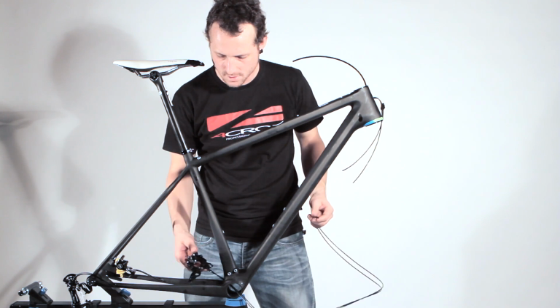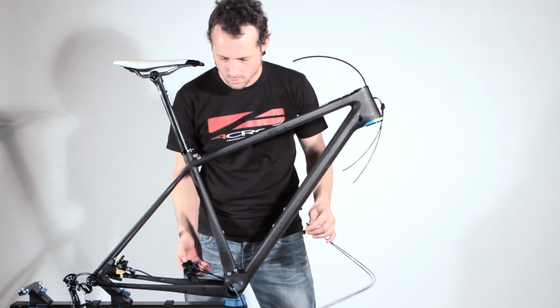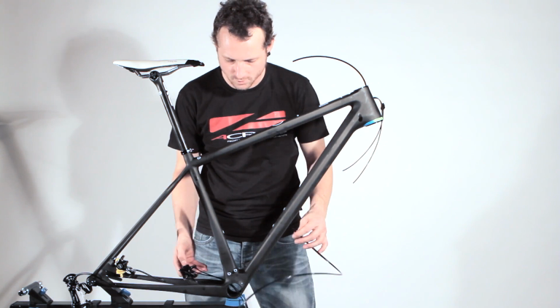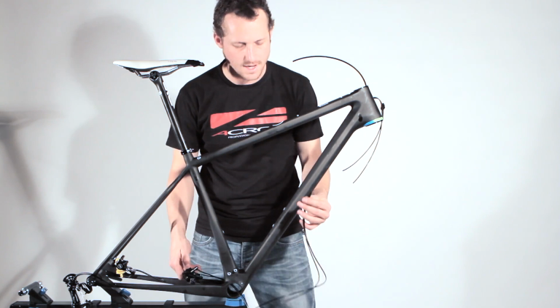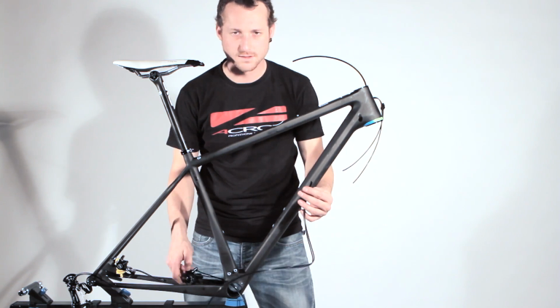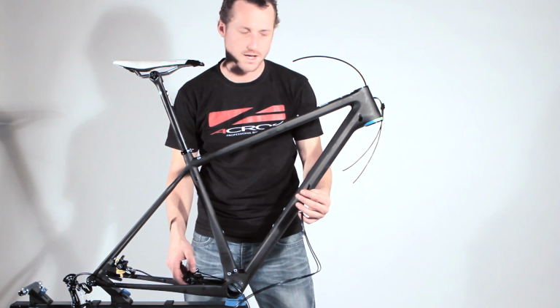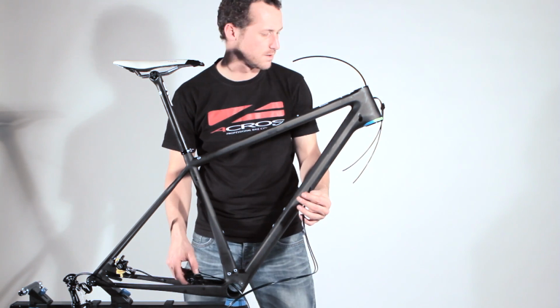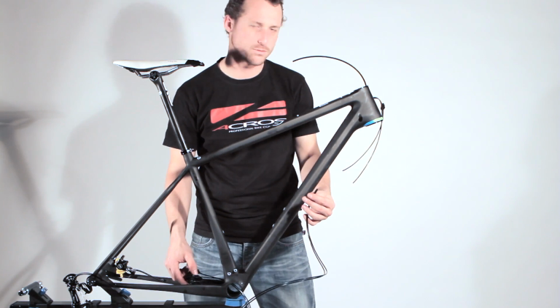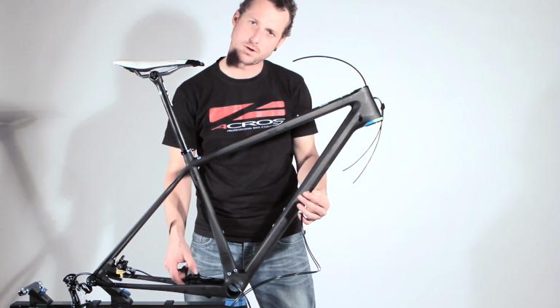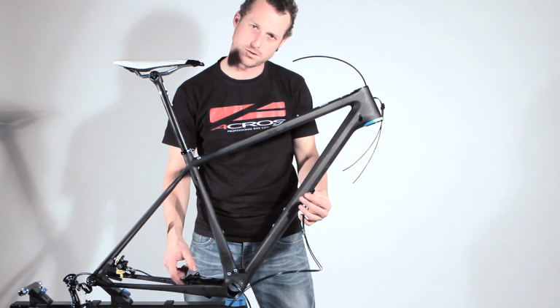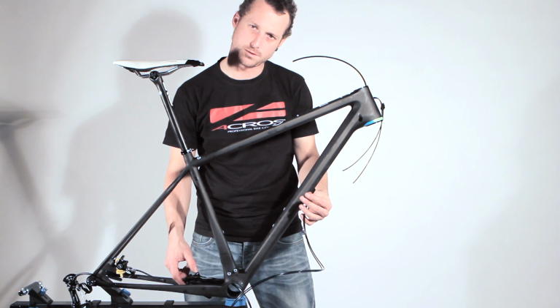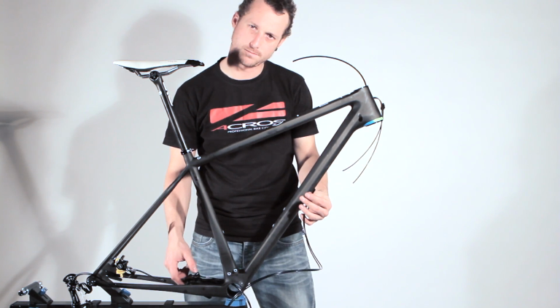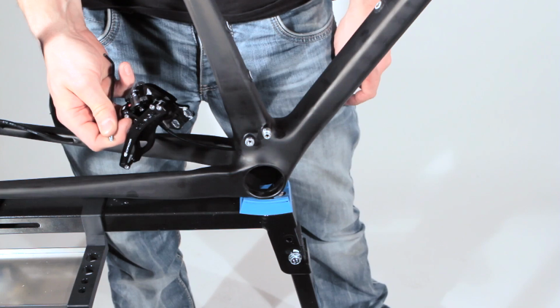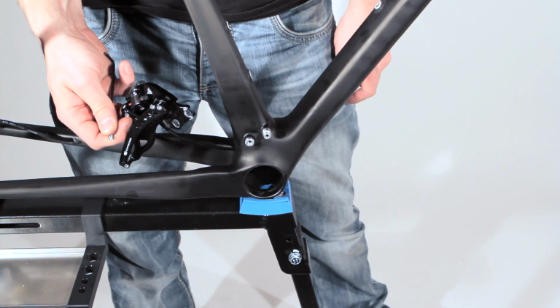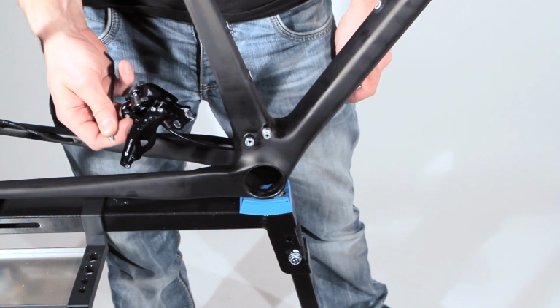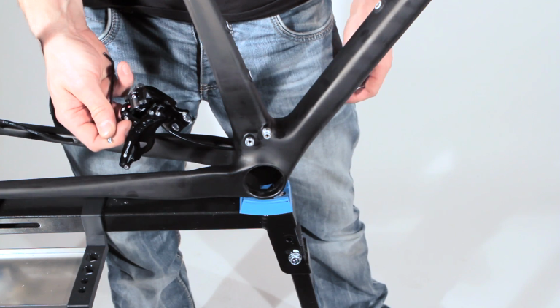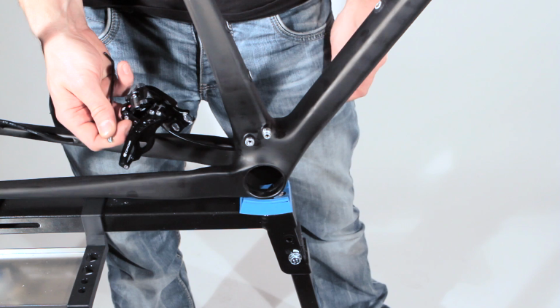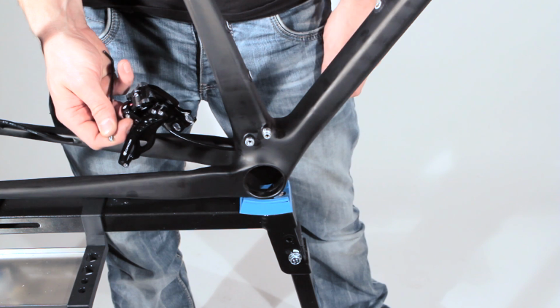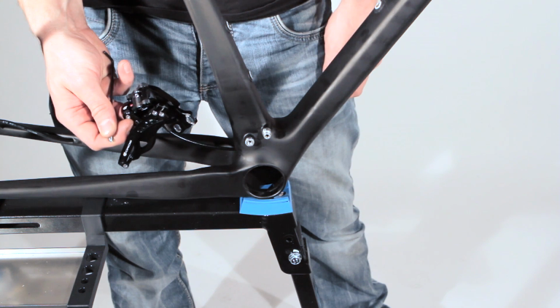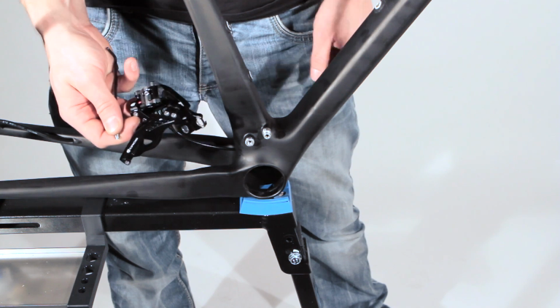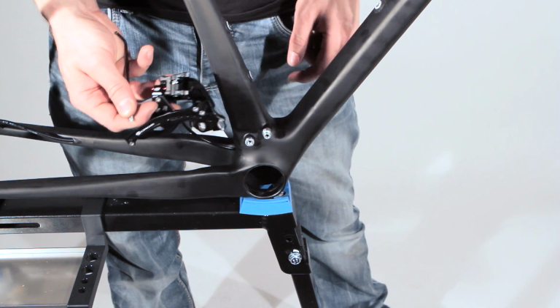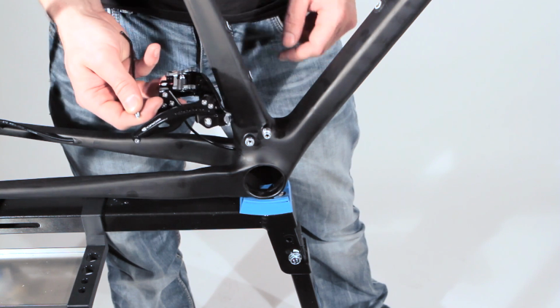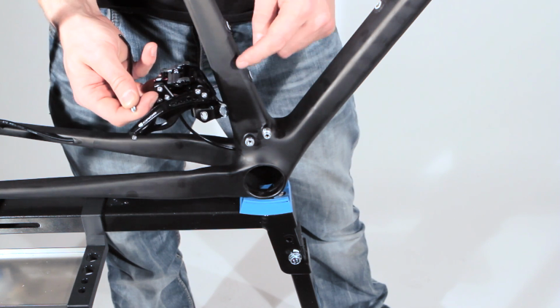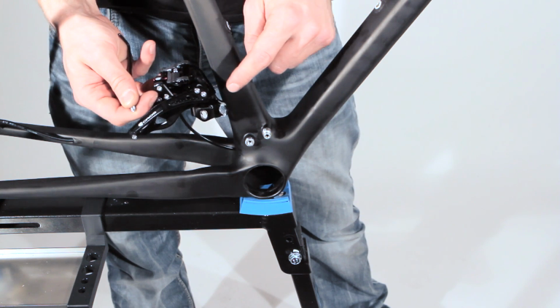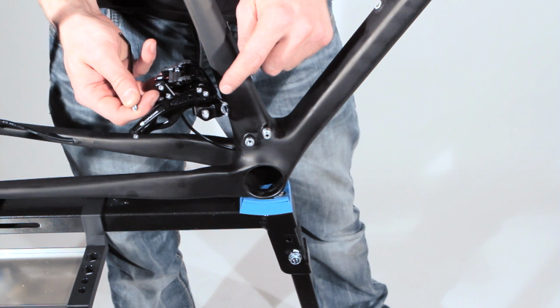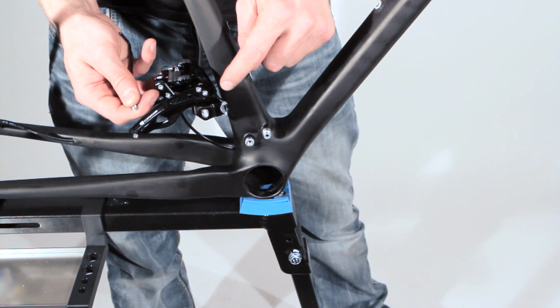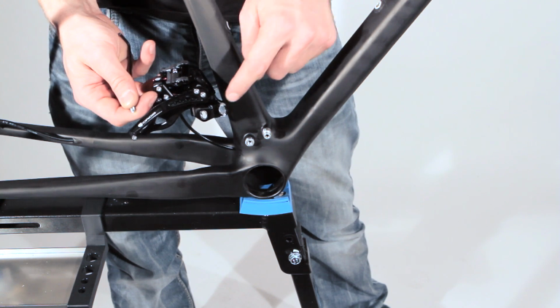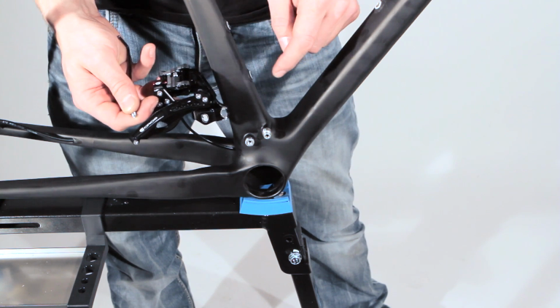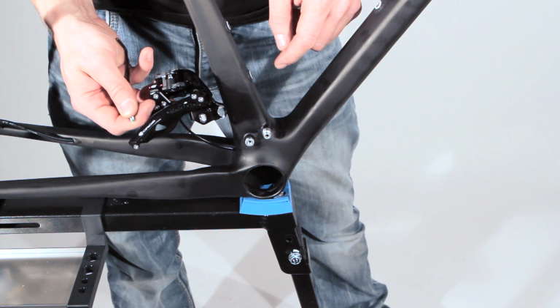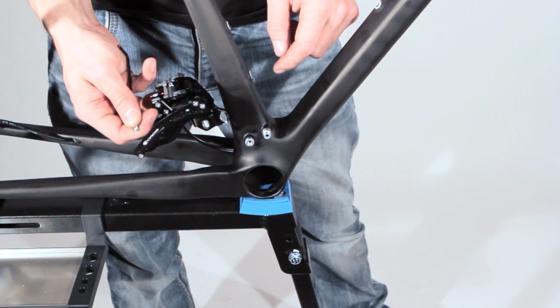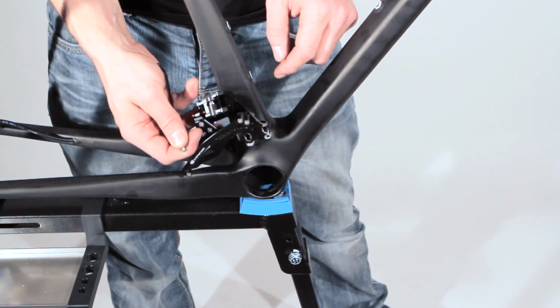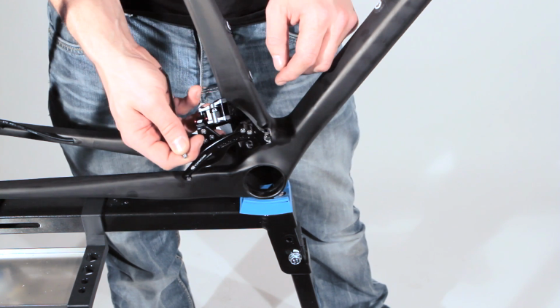And now it is the same as with the rear derailleur — we have to guide the cable through the down tube. Now we adjust the low direct adapter to the frame.